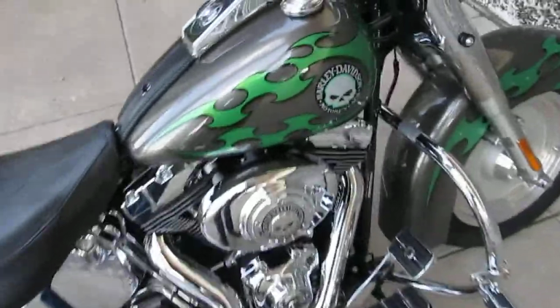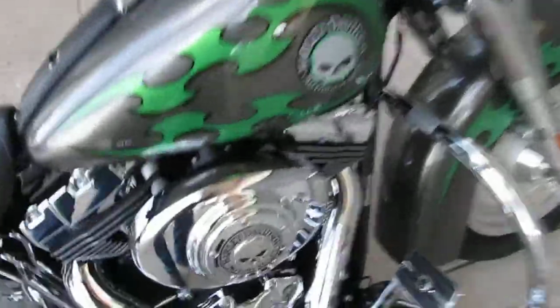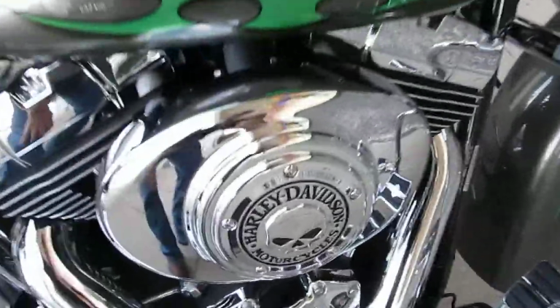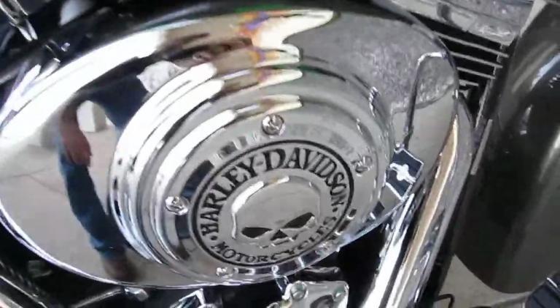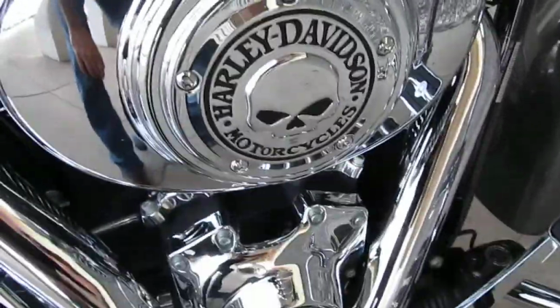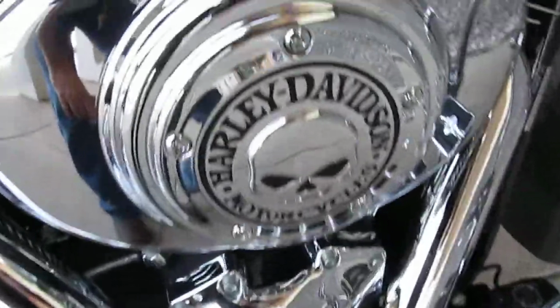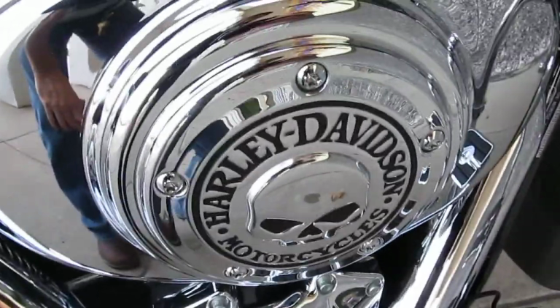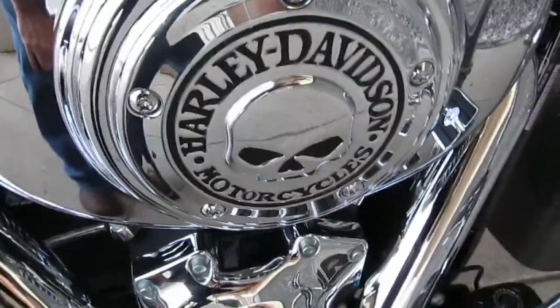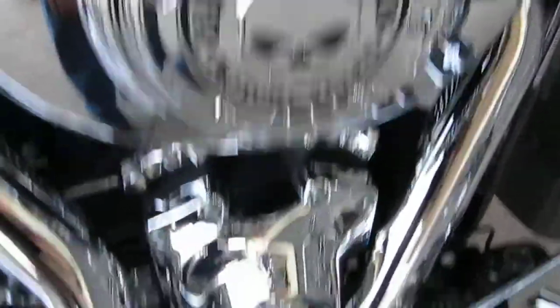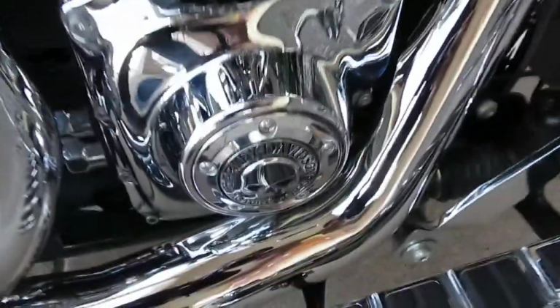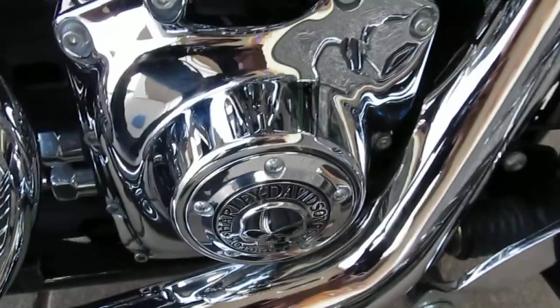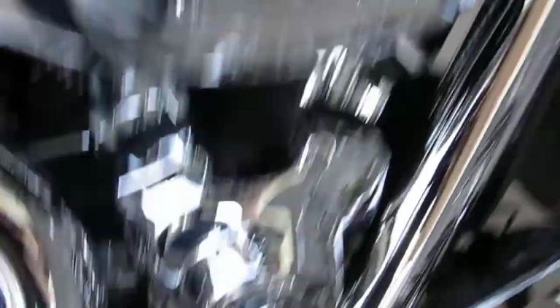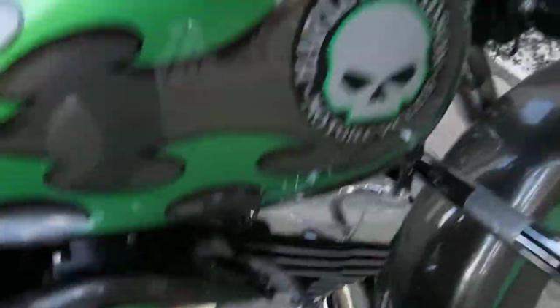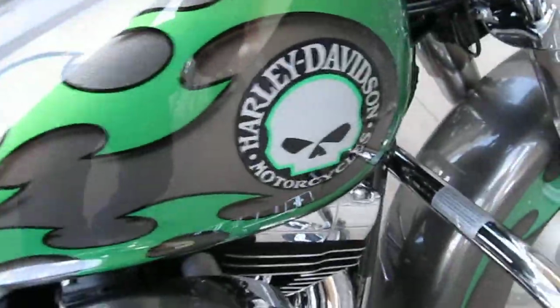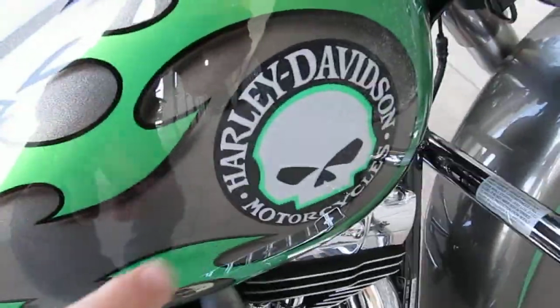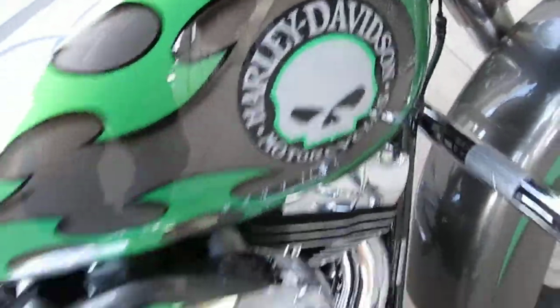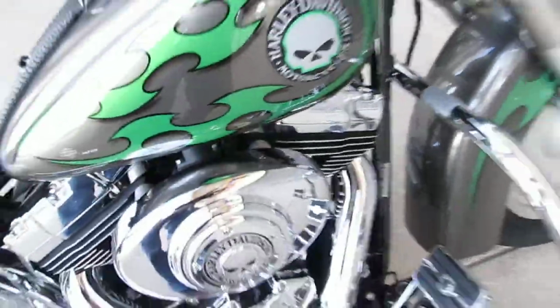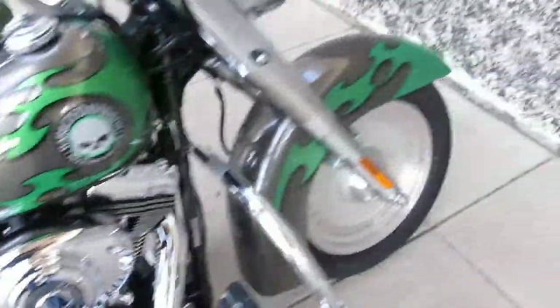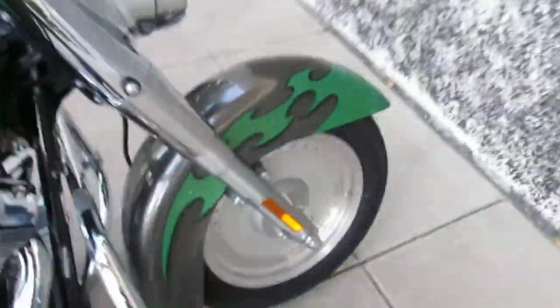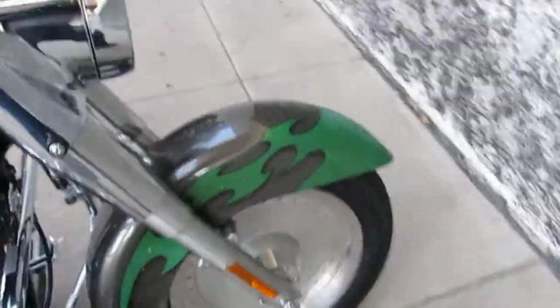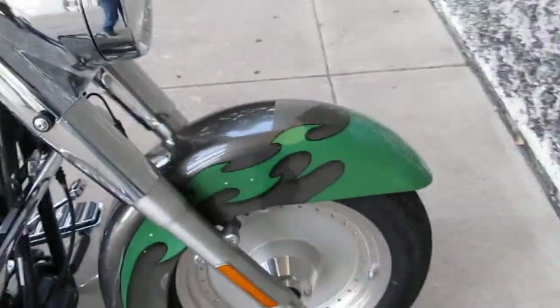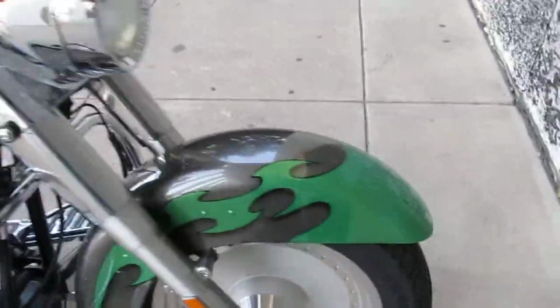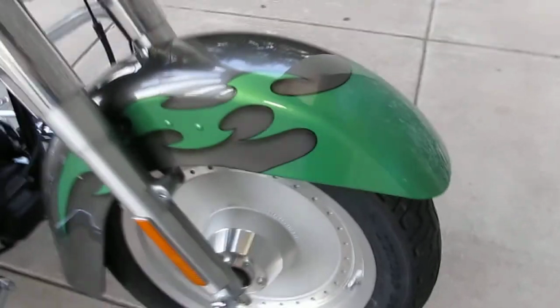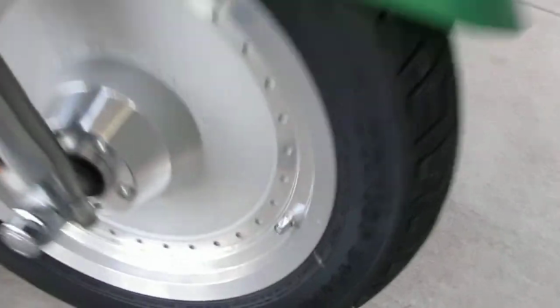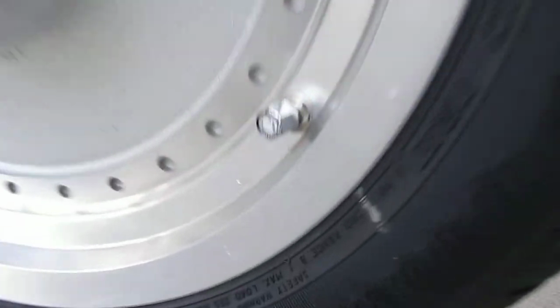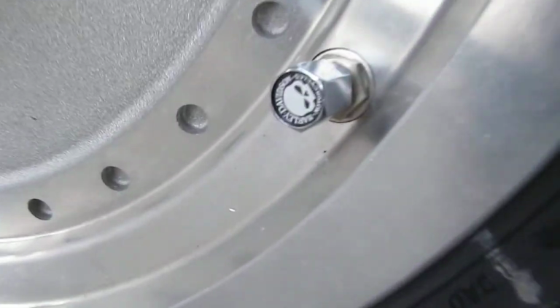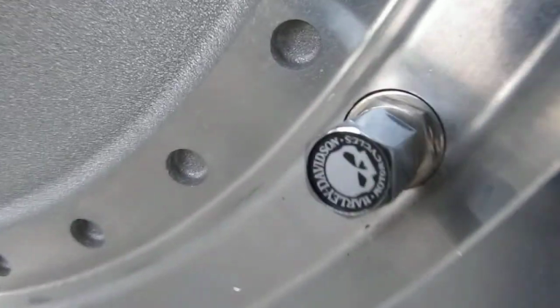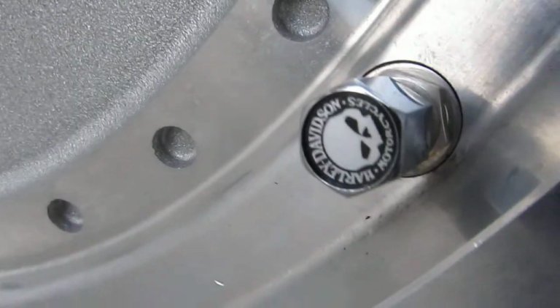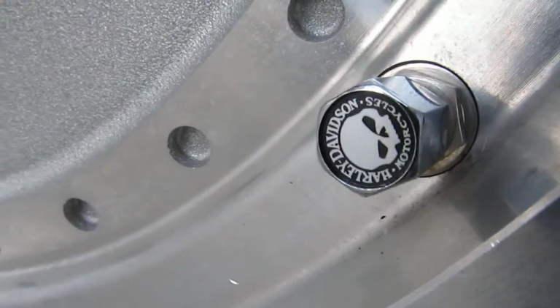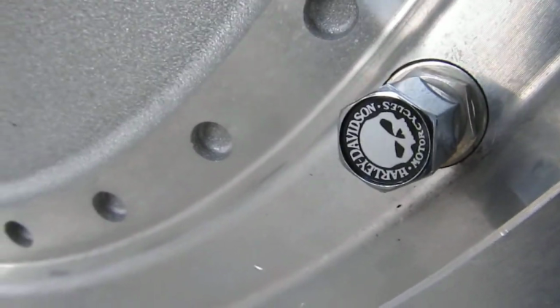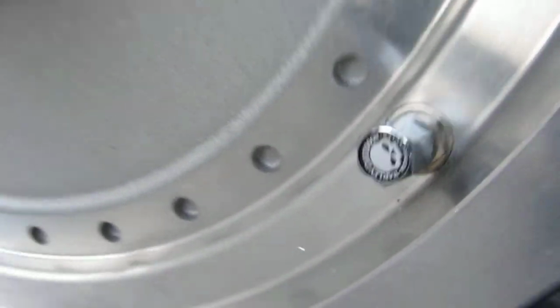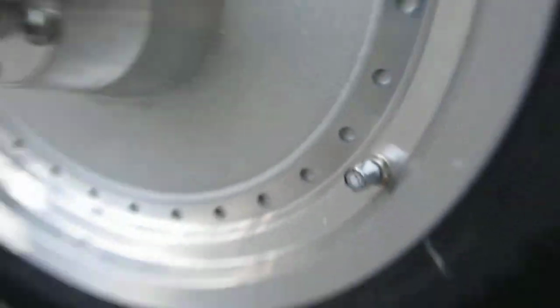Notice the air cleaner cover, the timer cover — all match the paint scheme. It's got the Fatboy solid disc wheels, and even got real cool valve stem caps.